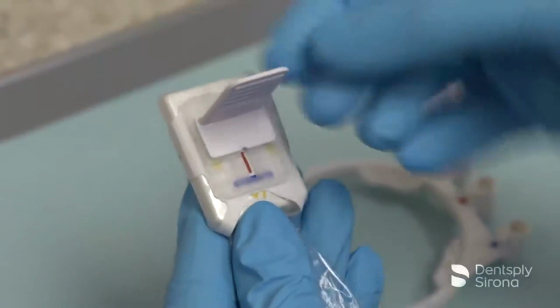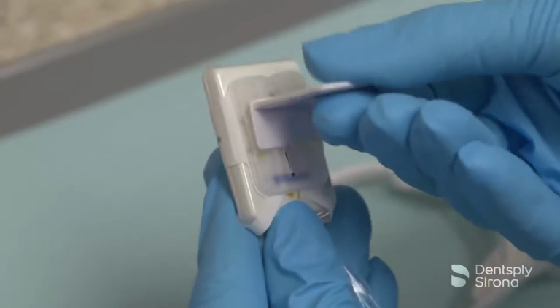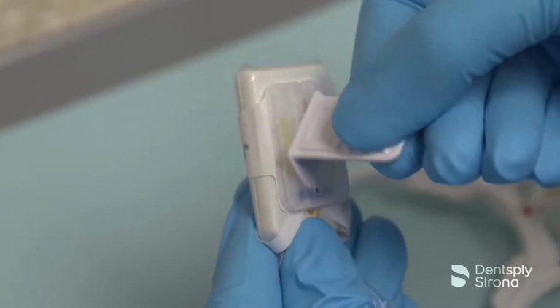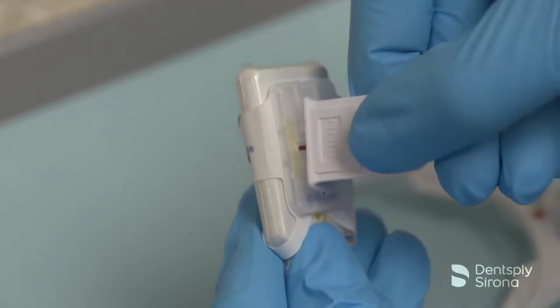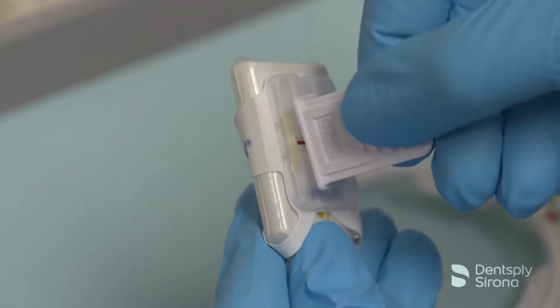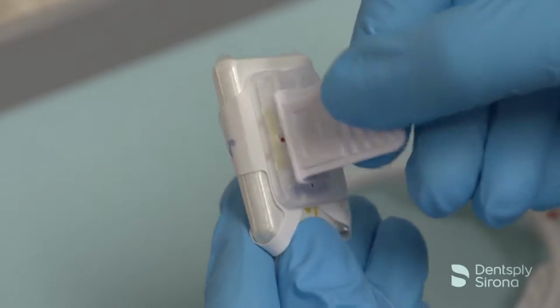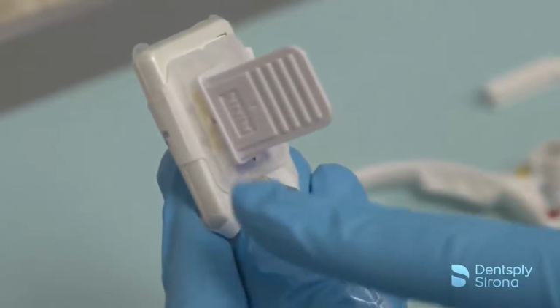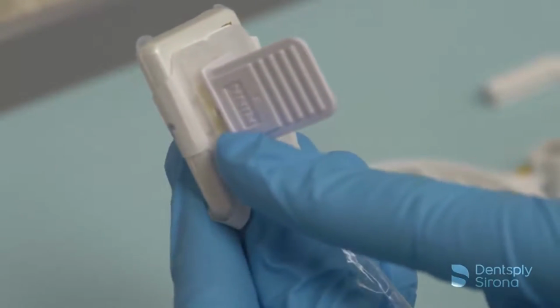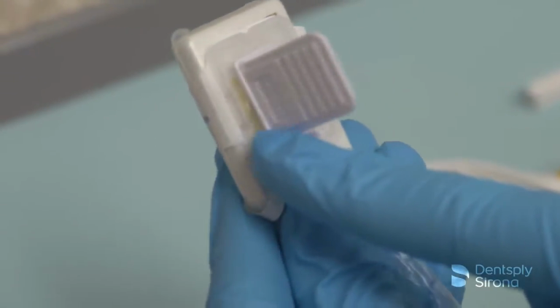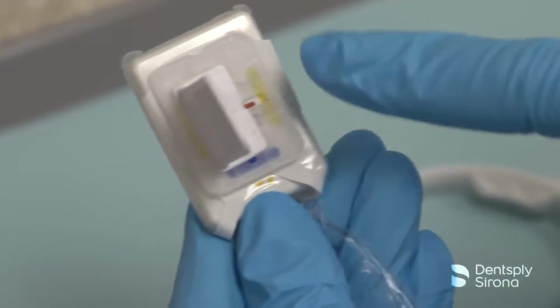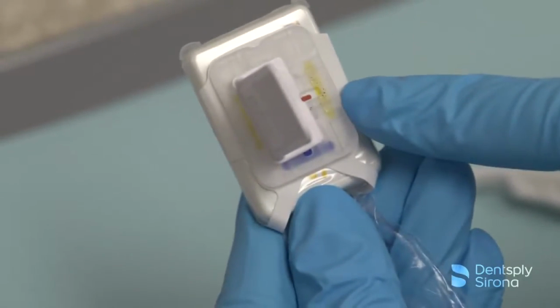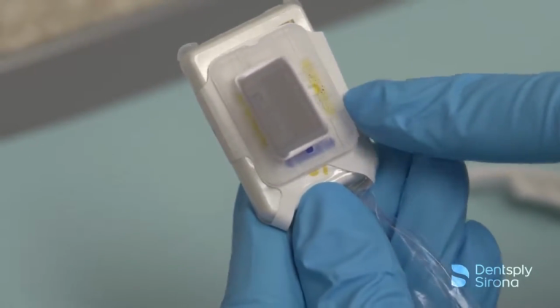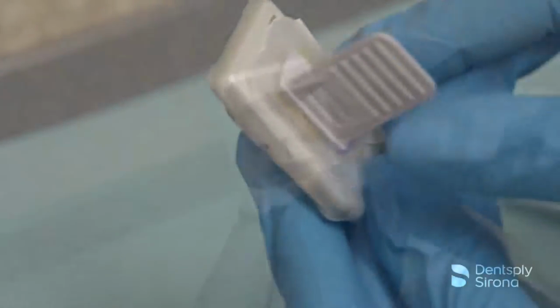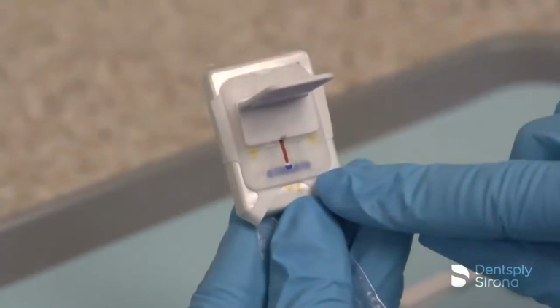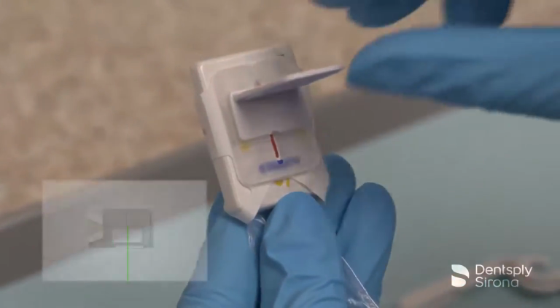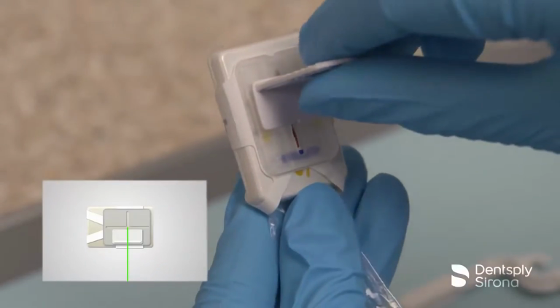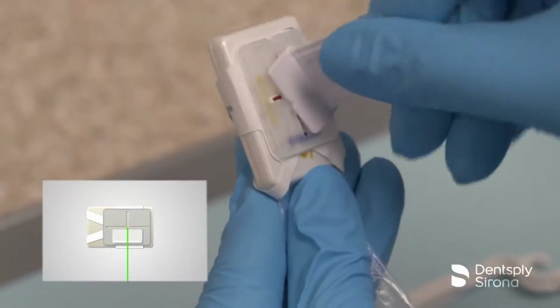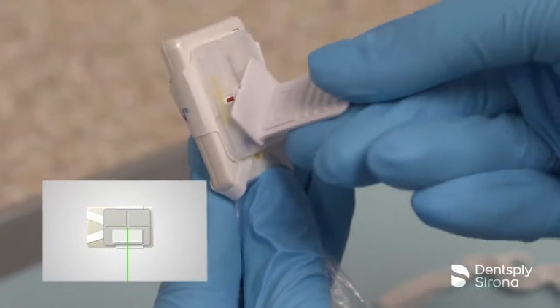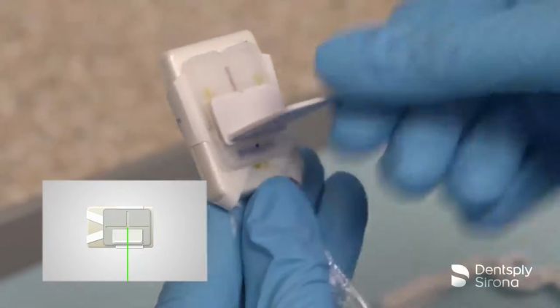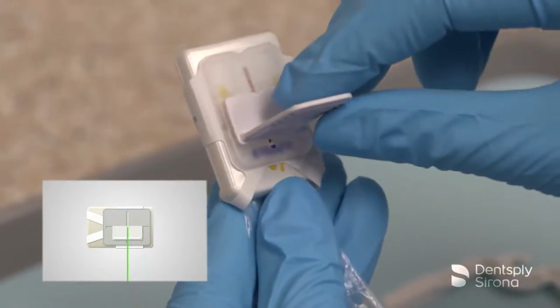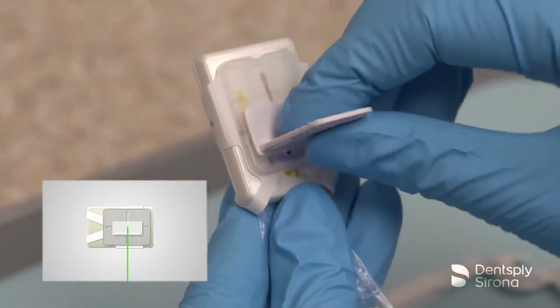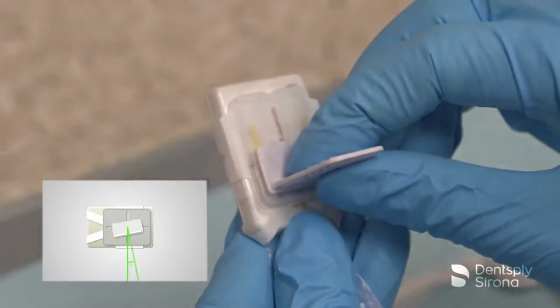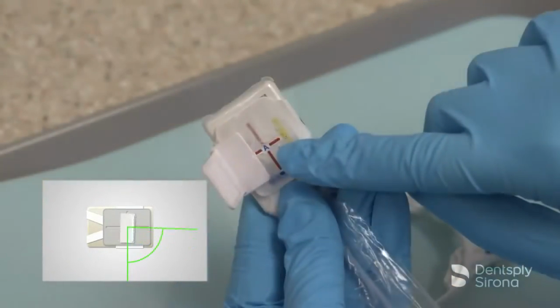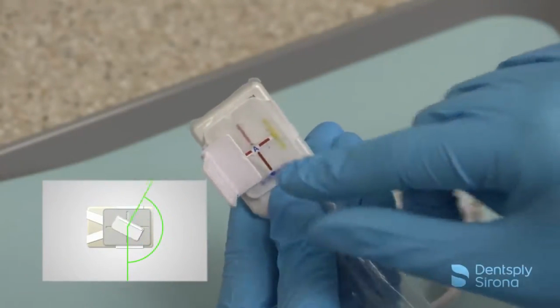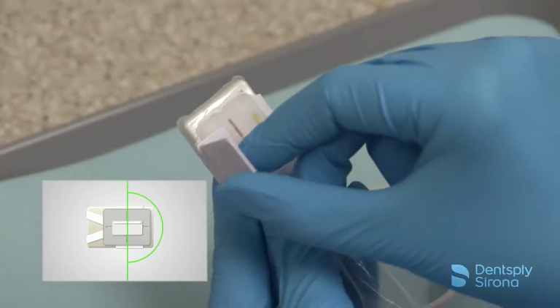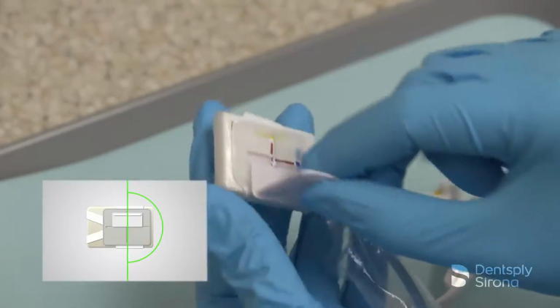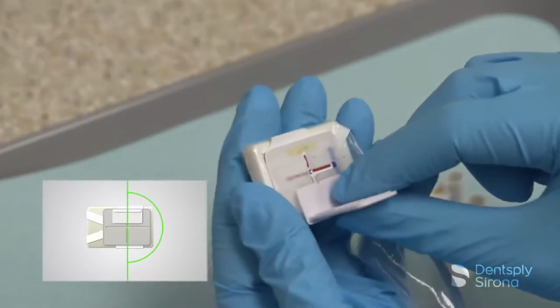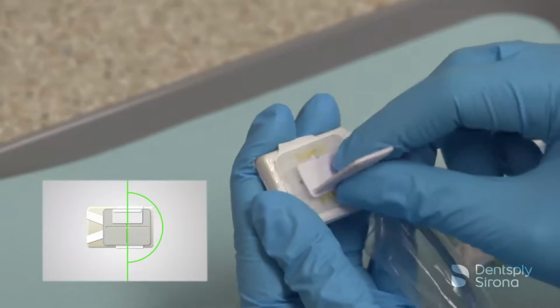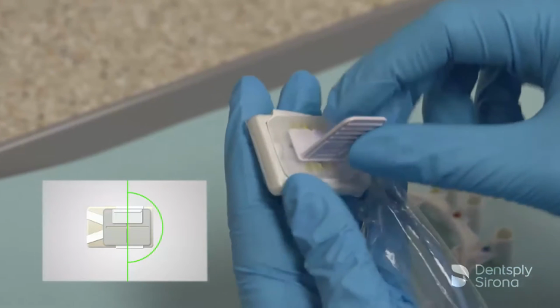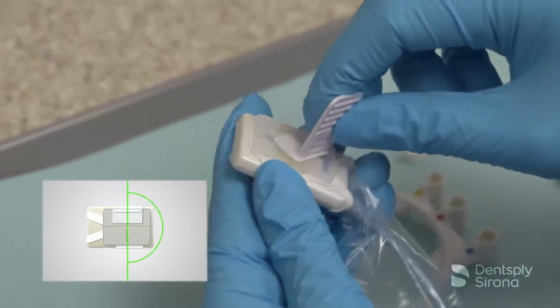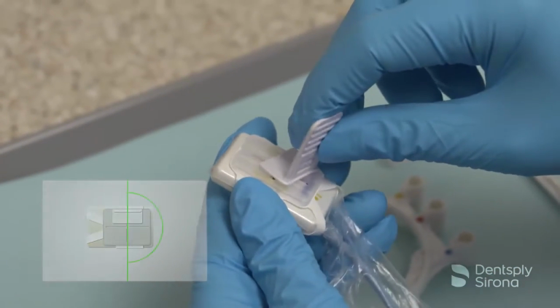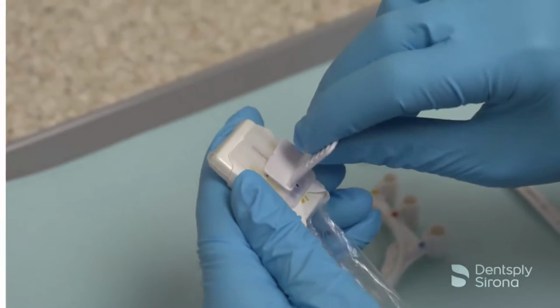The bite piece can rotate anywhere on the base. Before moving the bite piece to the next position, it is easiest to fully rotate it 180 degrees. Always go back to the center or neutral position before moving to the next area.